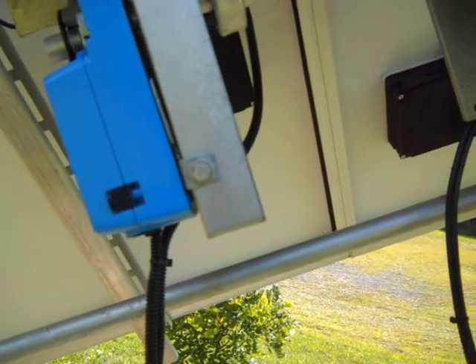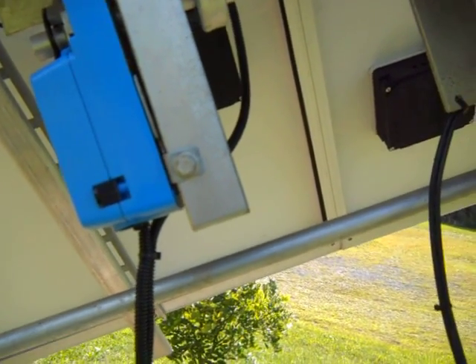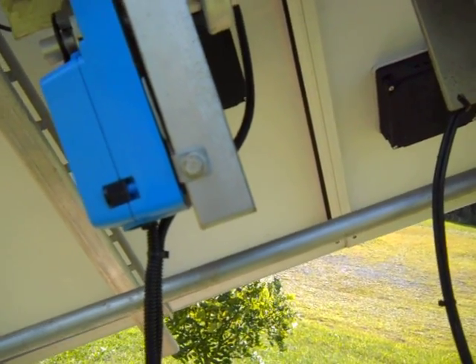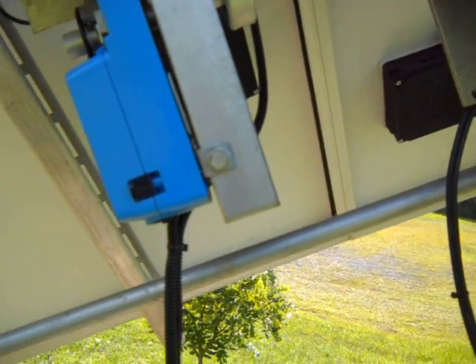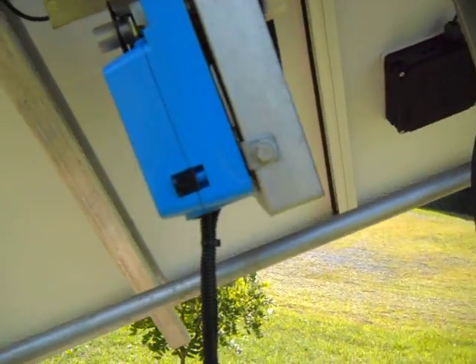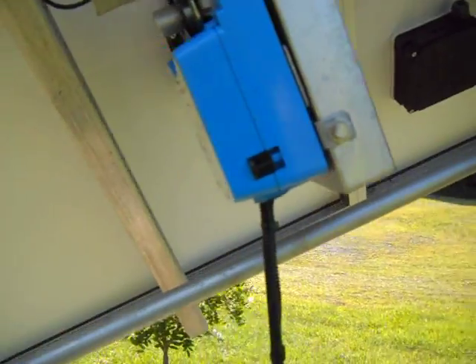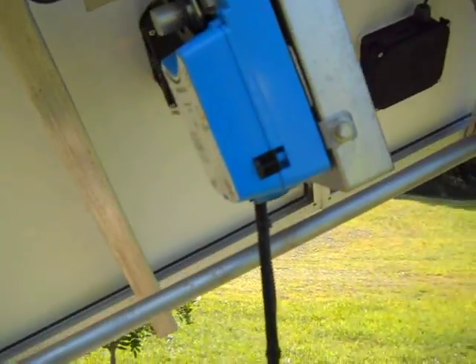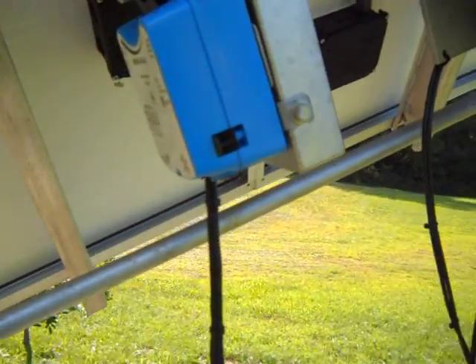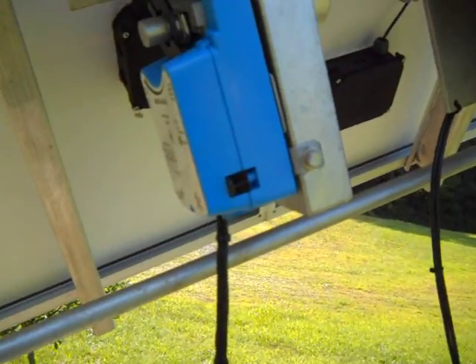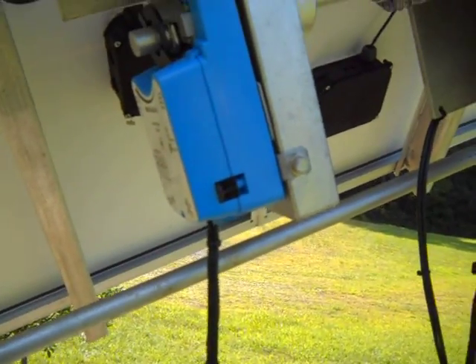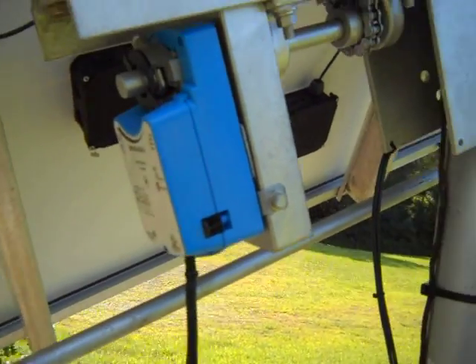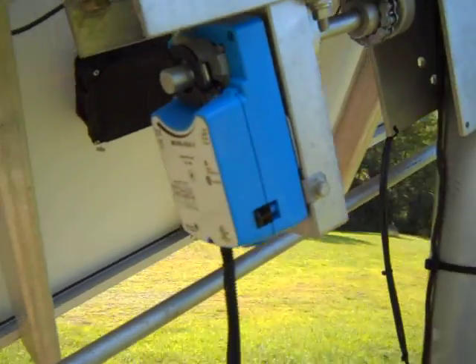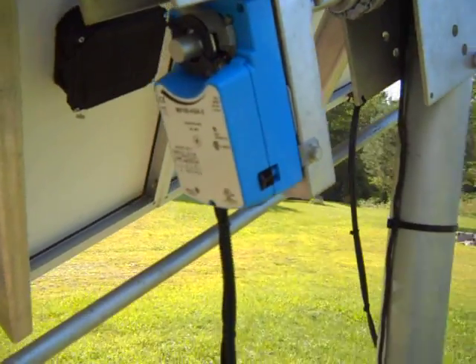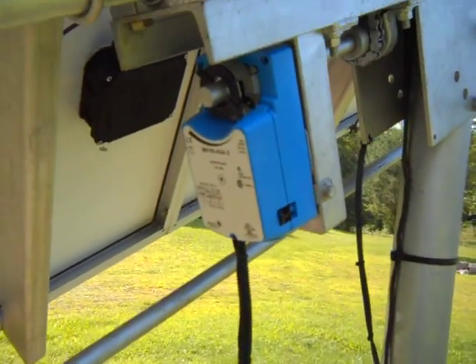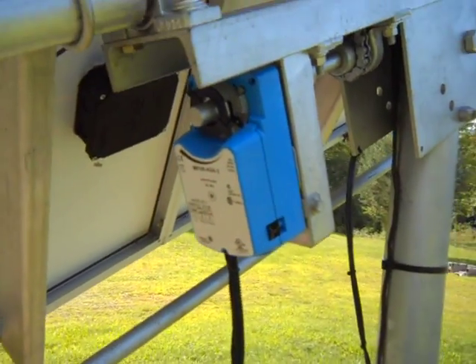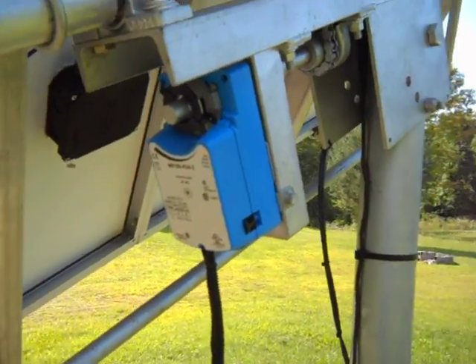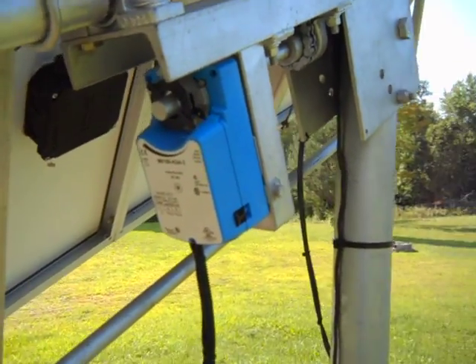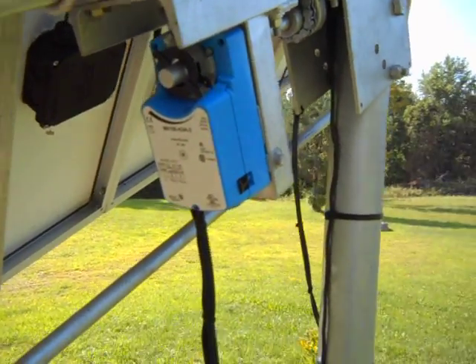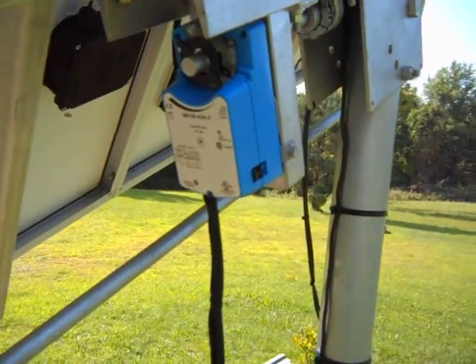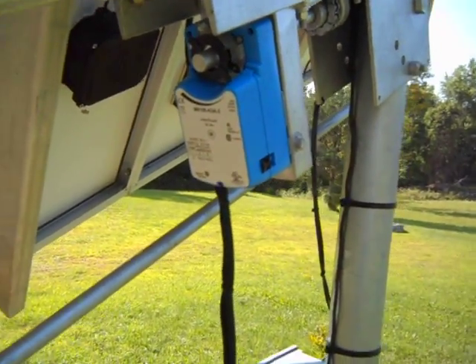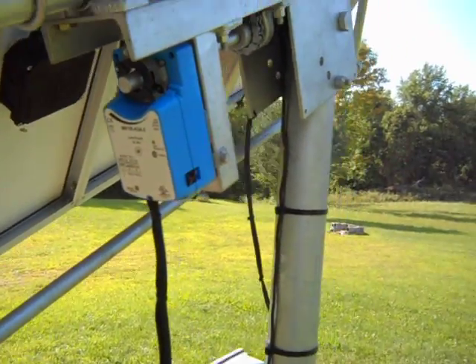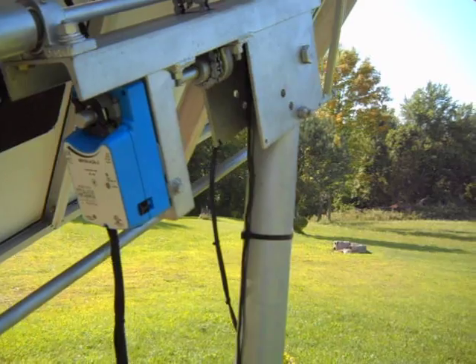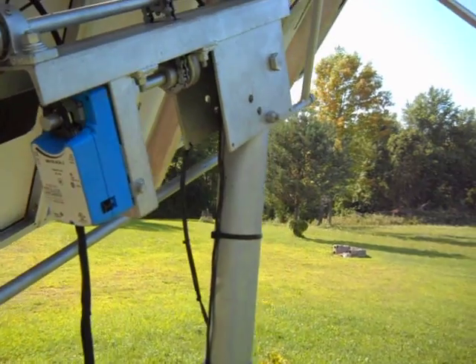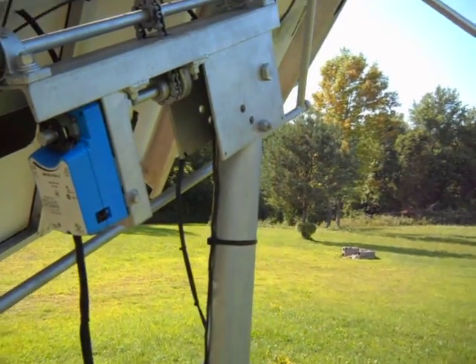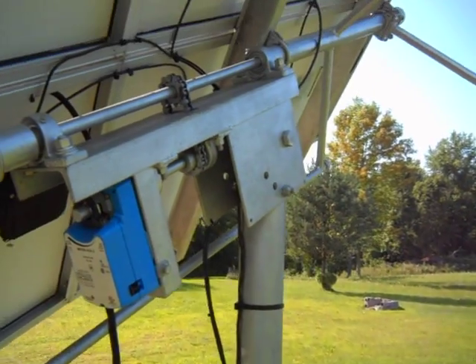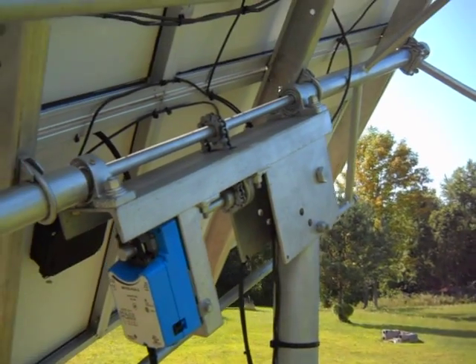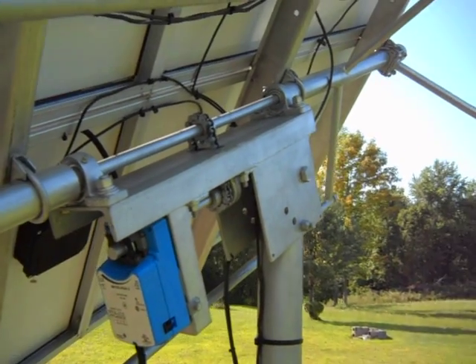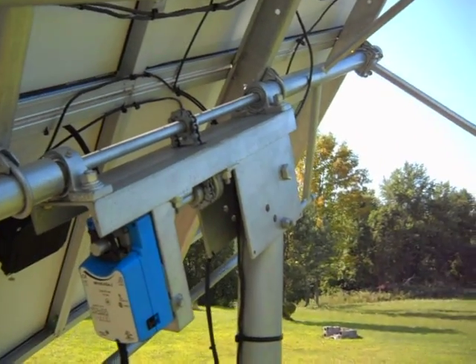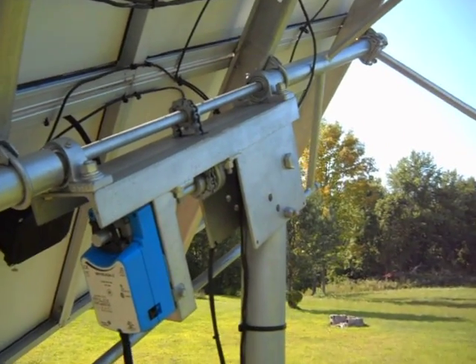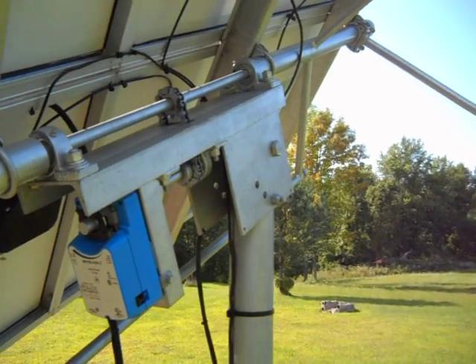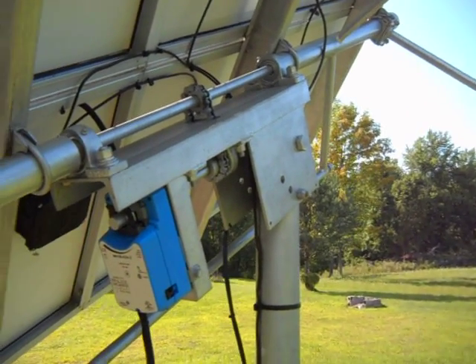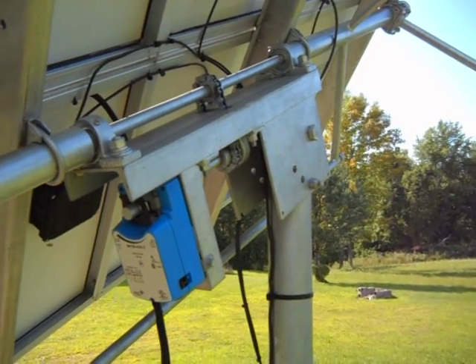It hasn't happened yet but it could — it's kind of a safety feature. It's been working really well. I just wanted to post a video so everybody could see. It's quite a monstrosity, but it works very well.